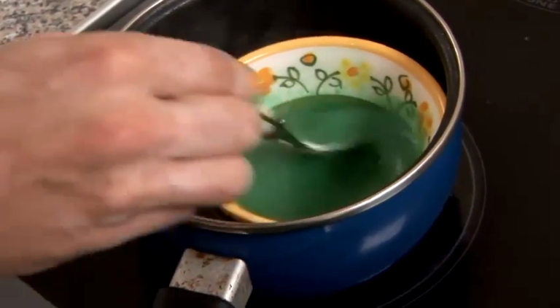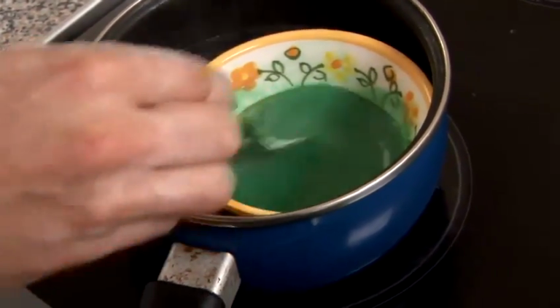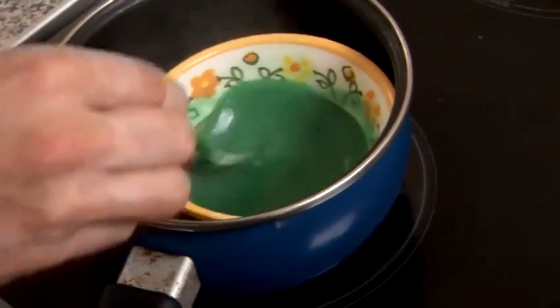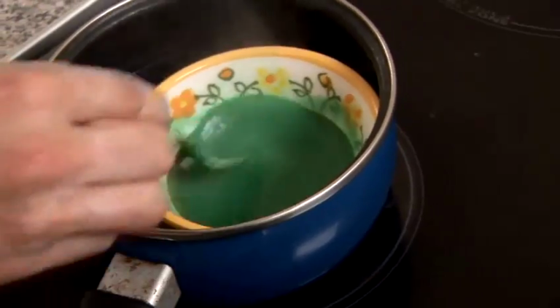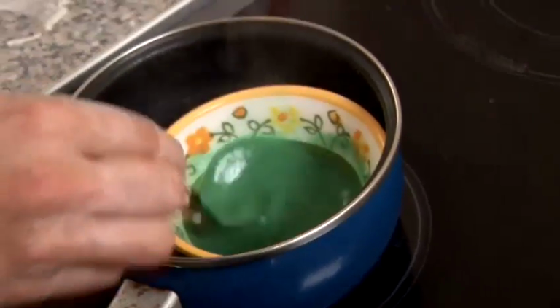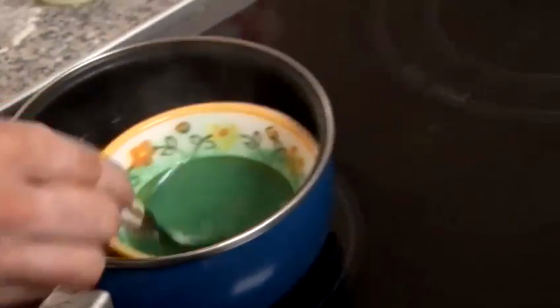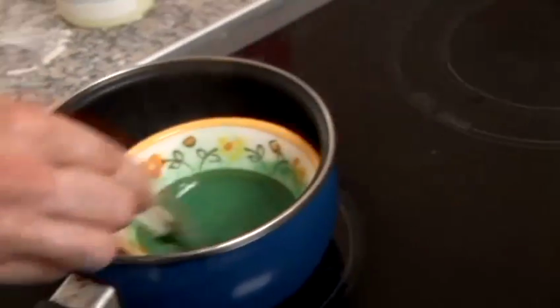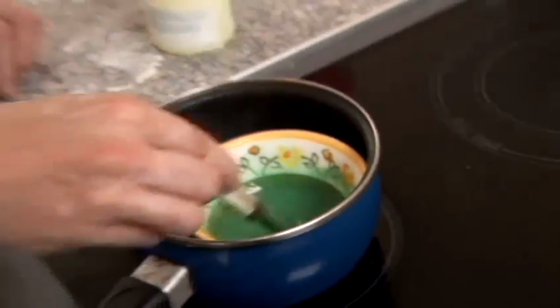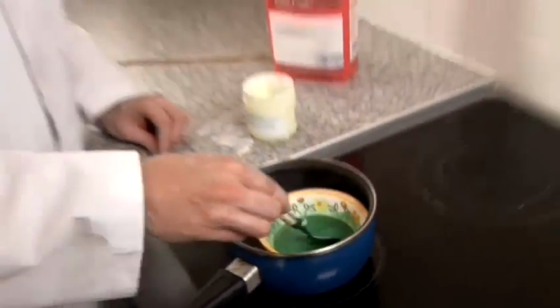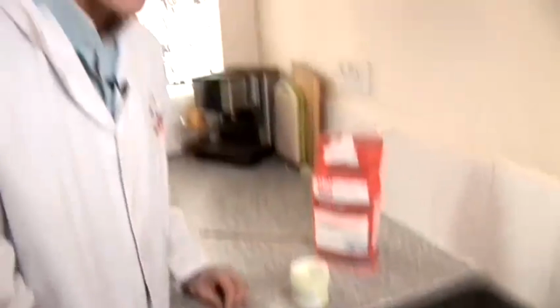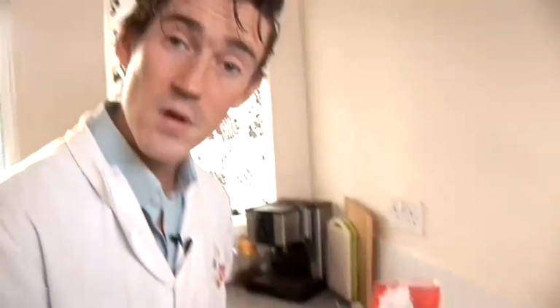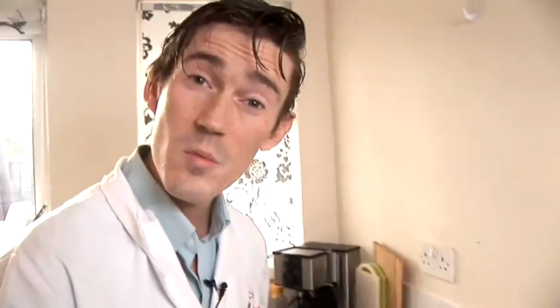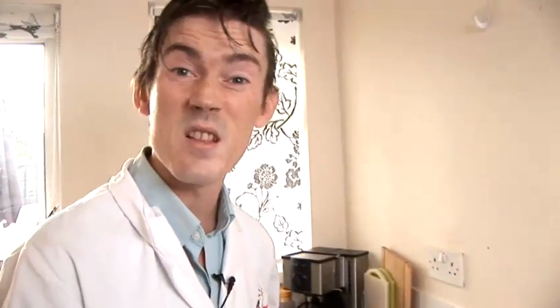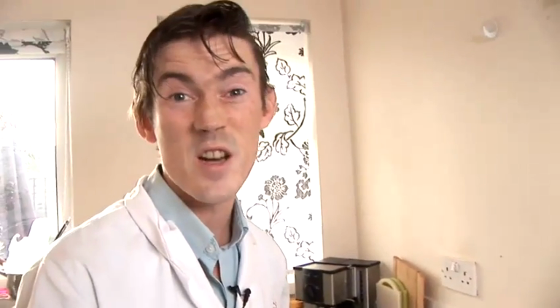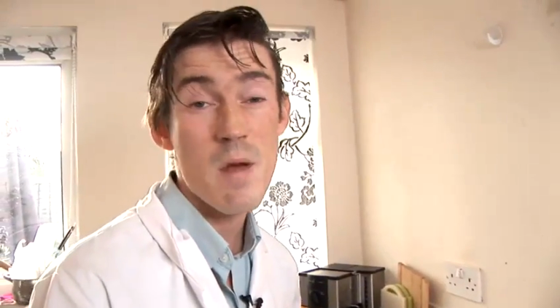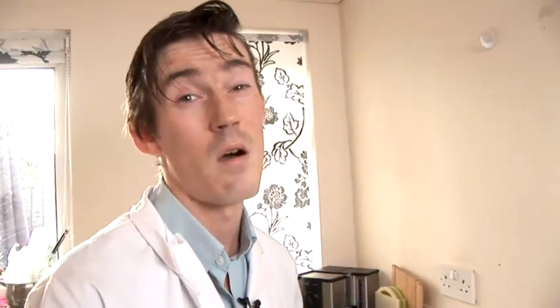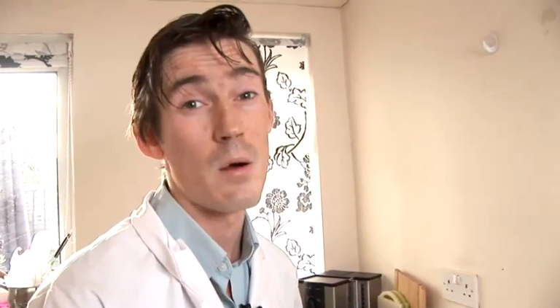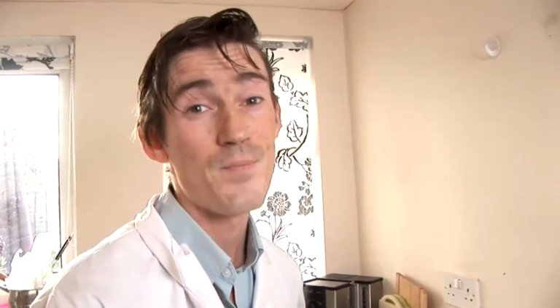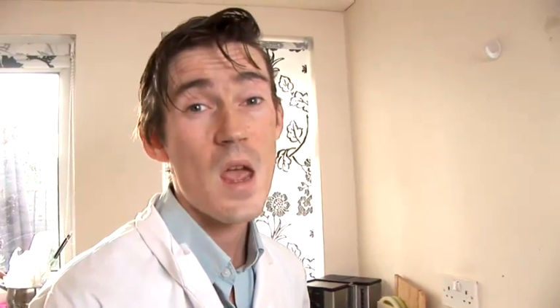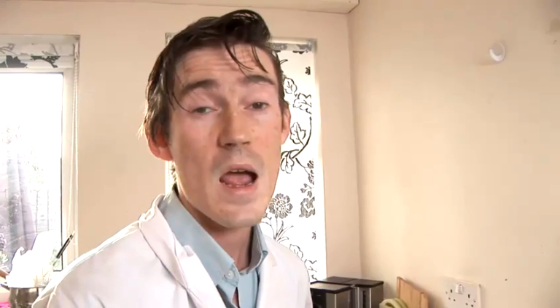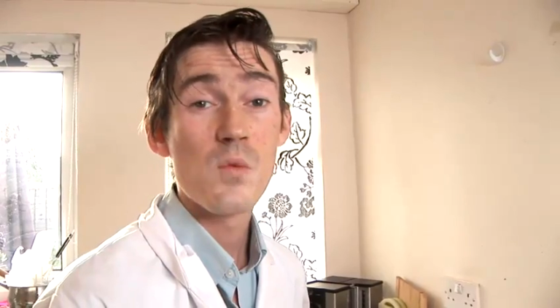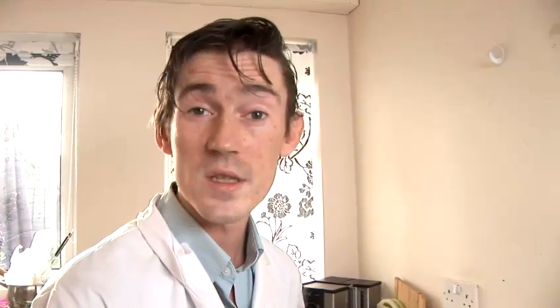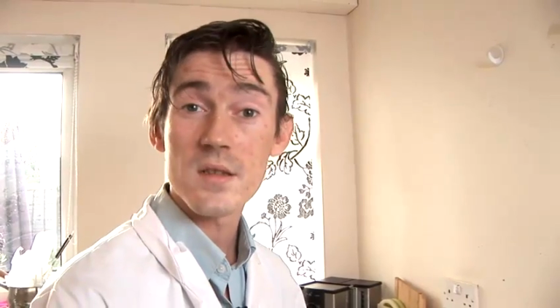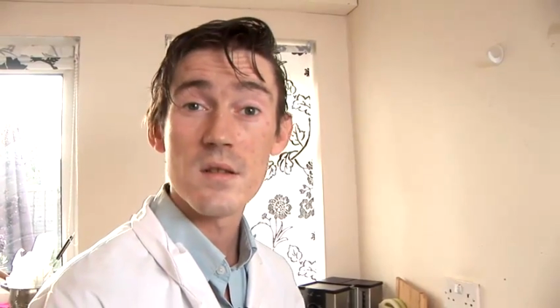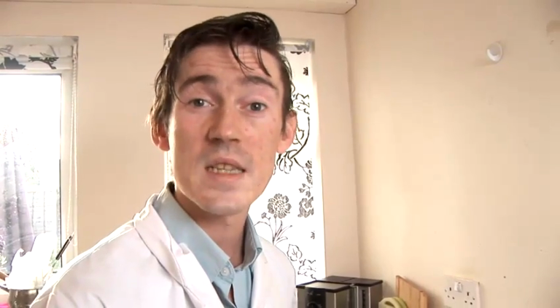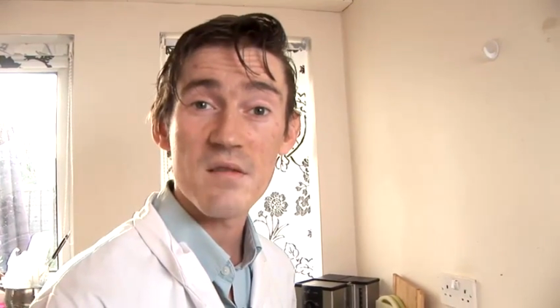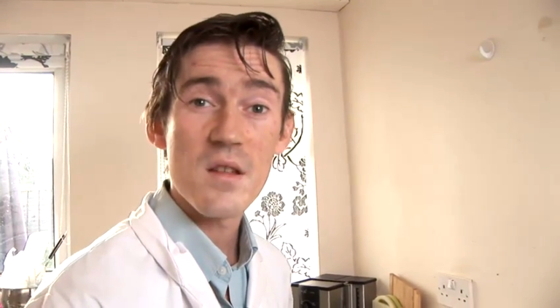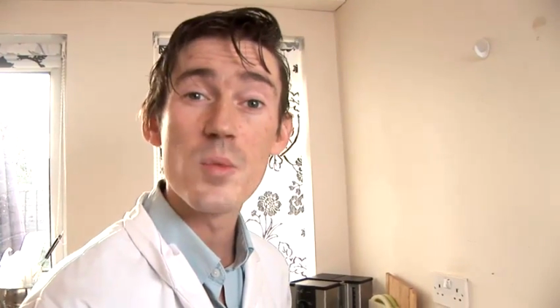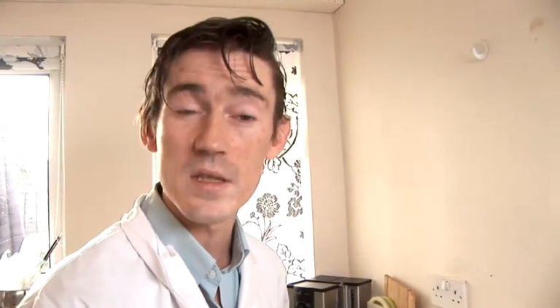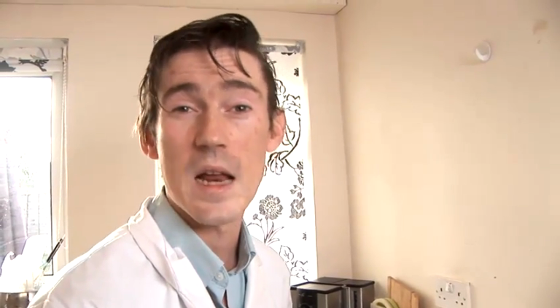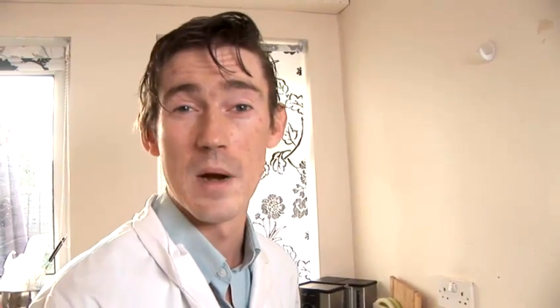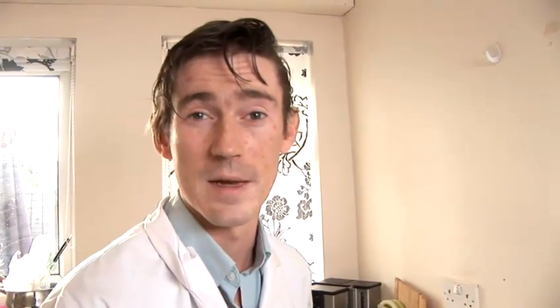Right, so once that's all mixed in, all you have to do is put it in the fridge for about half an hour. And once it's set, you'll be able to take it out and play with it.